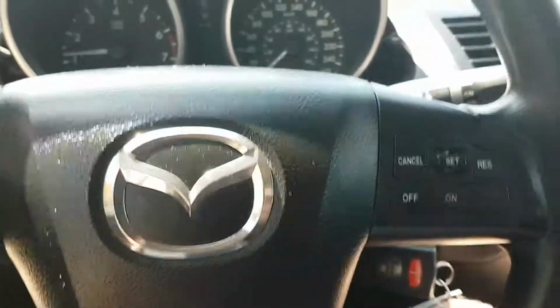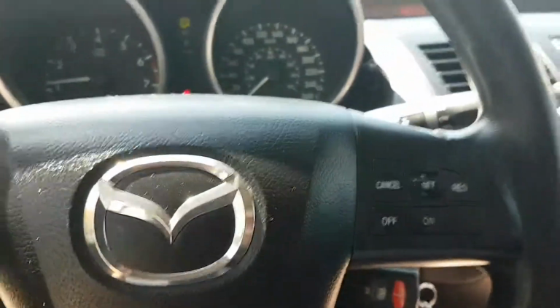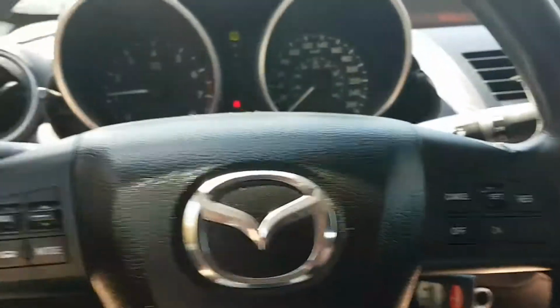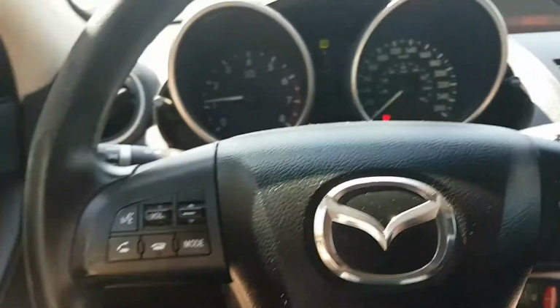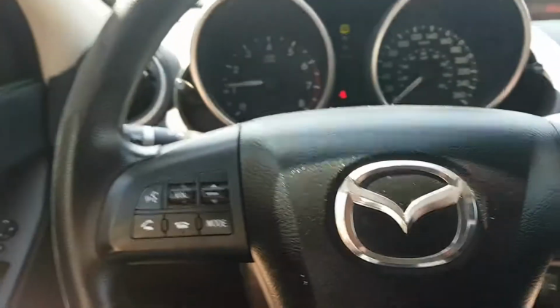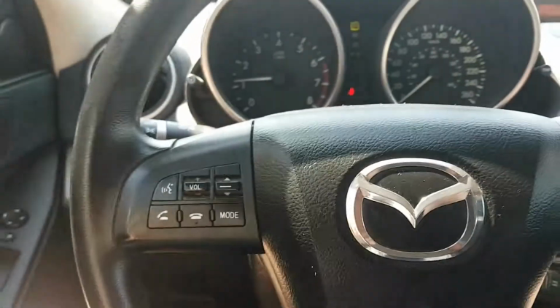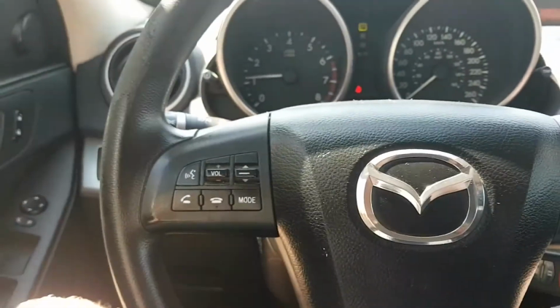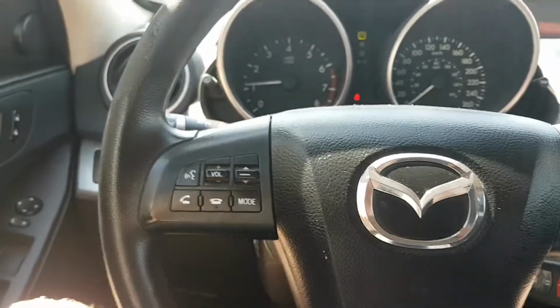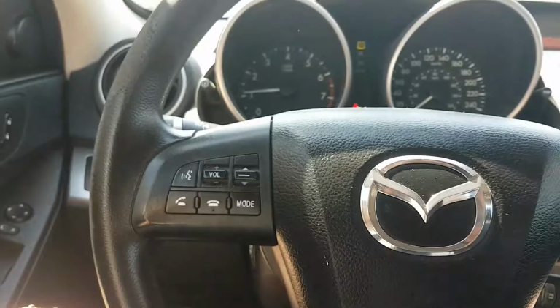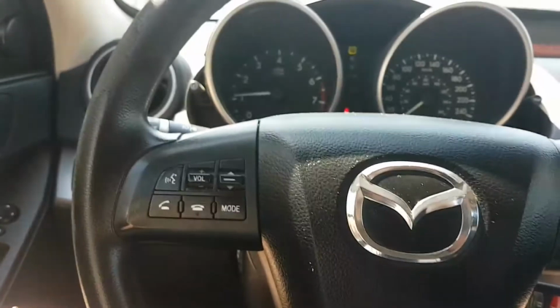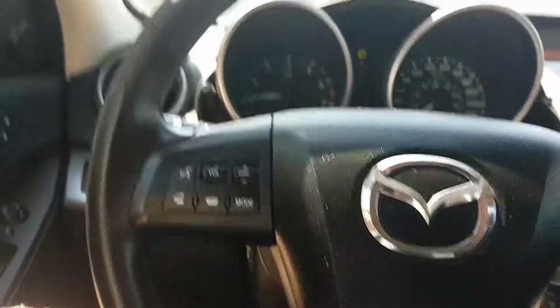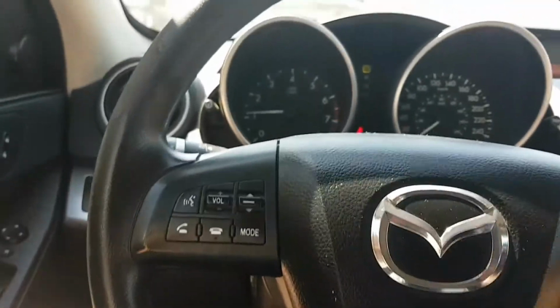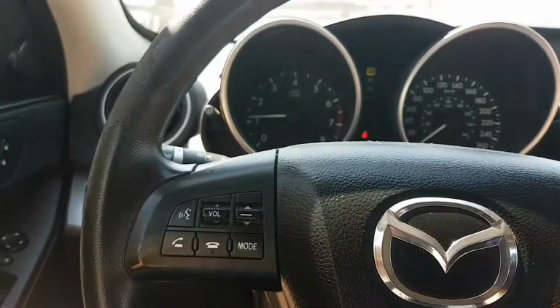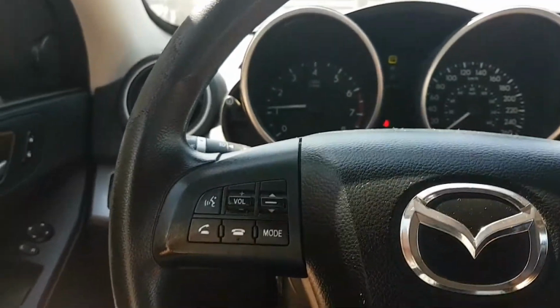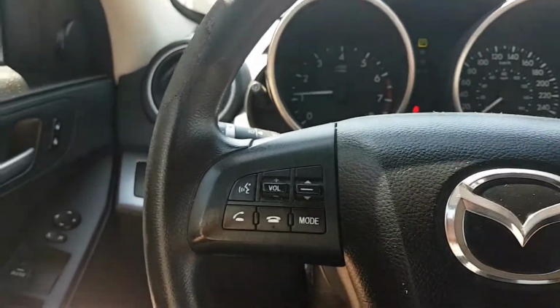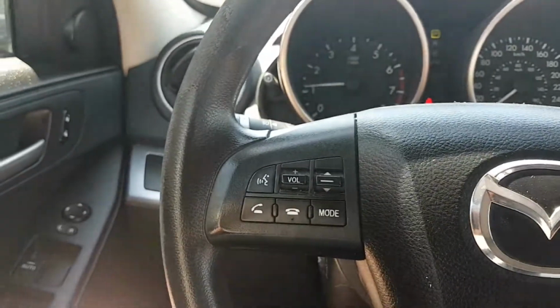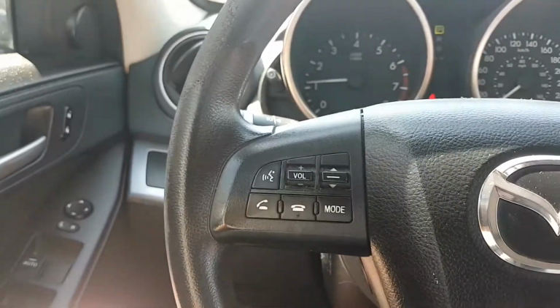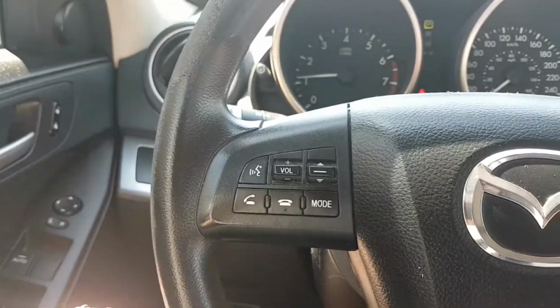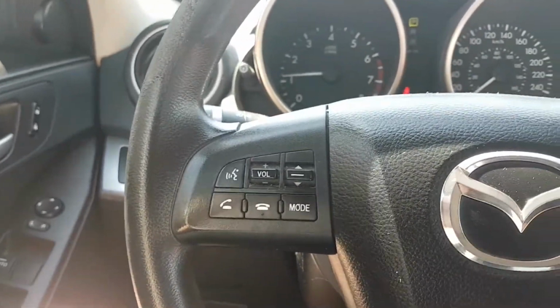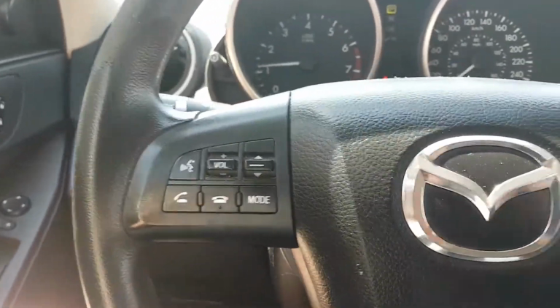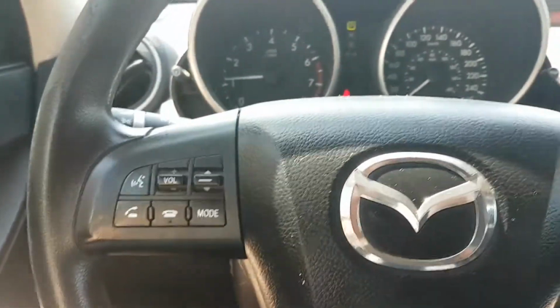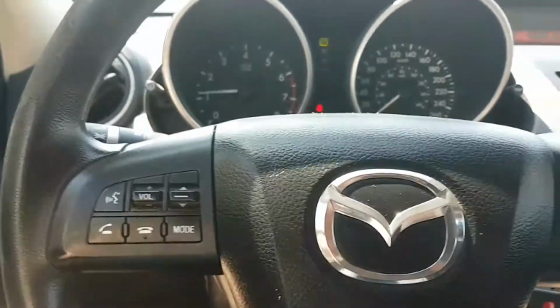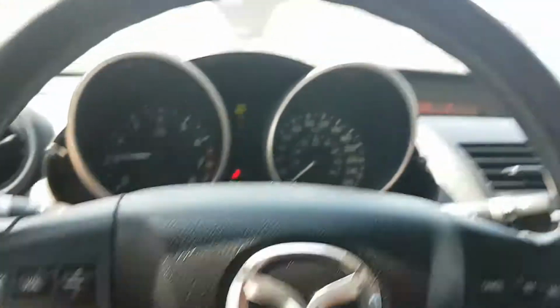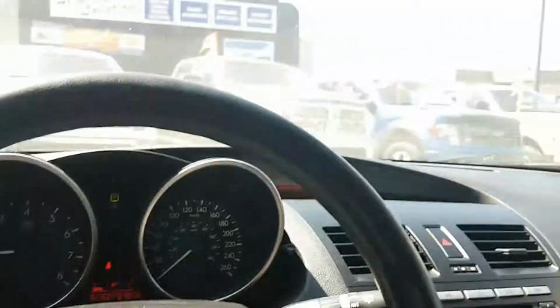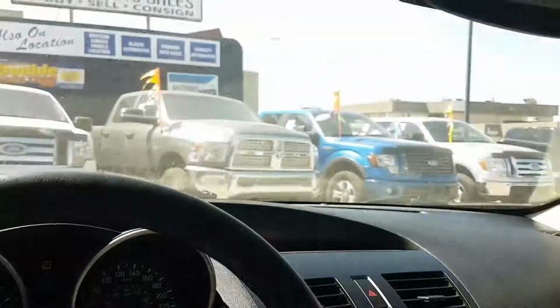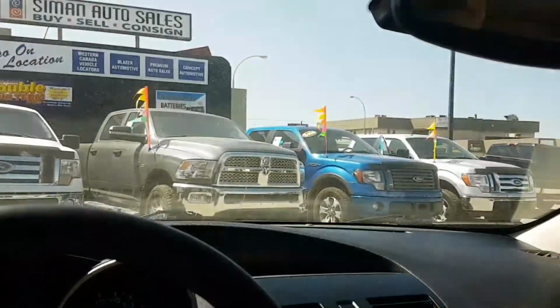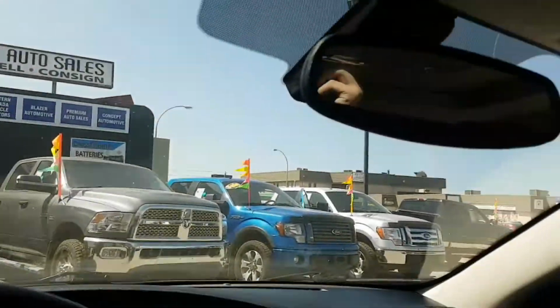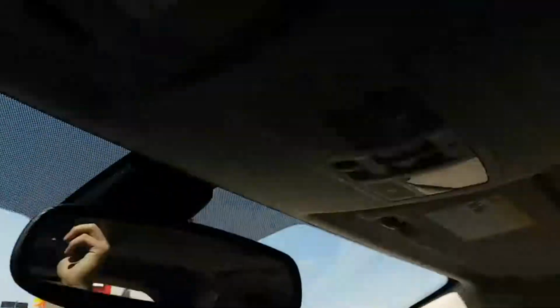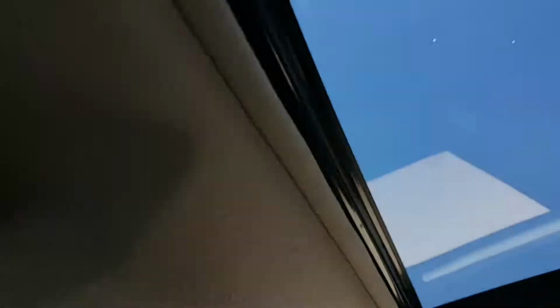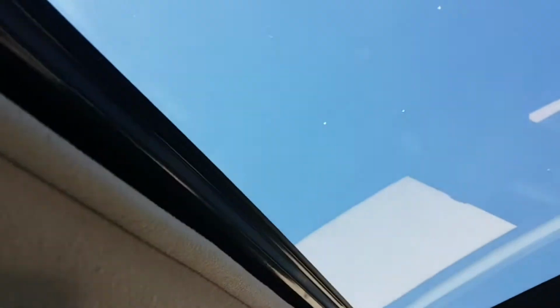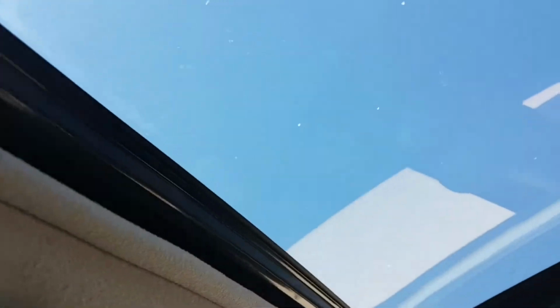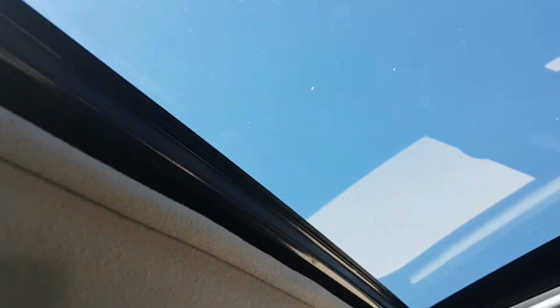This car also has Bluetooth as well as steering wheel audio mounting controls. It even has a factory sunroof, as you can see here.